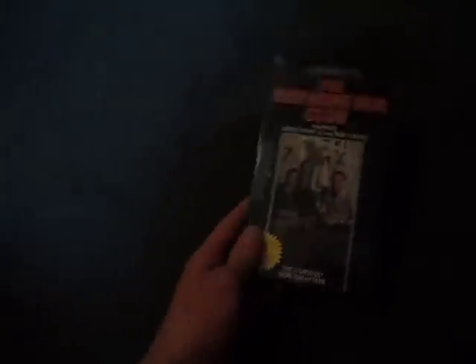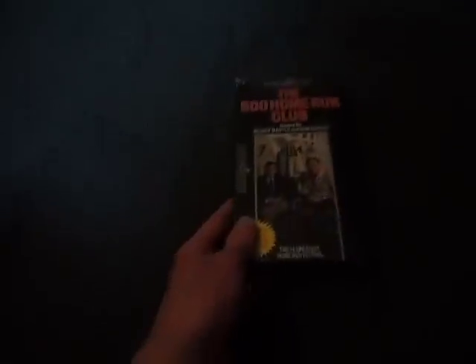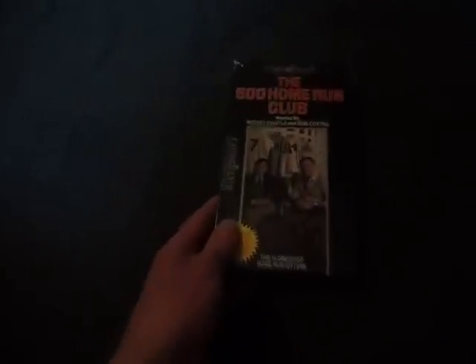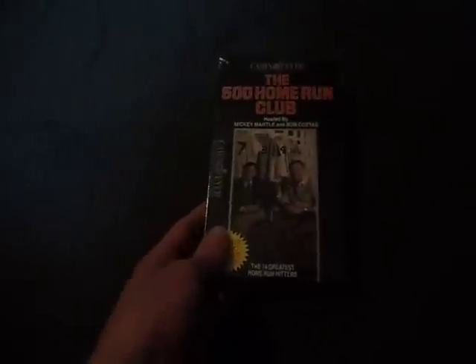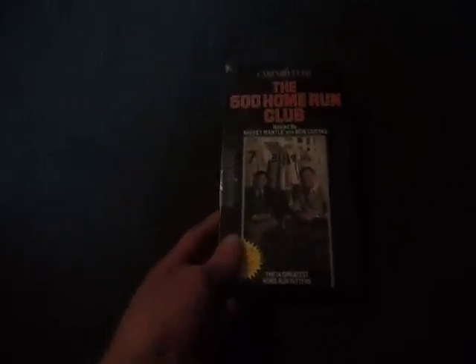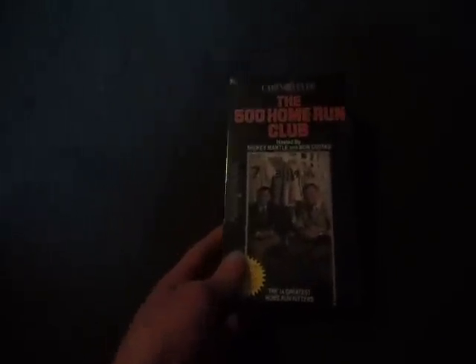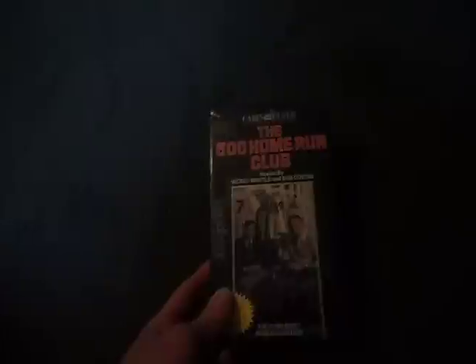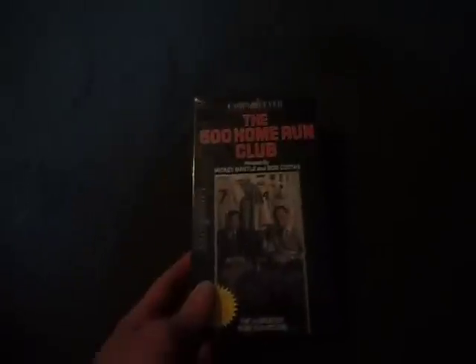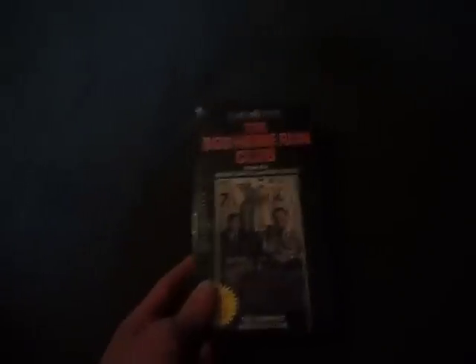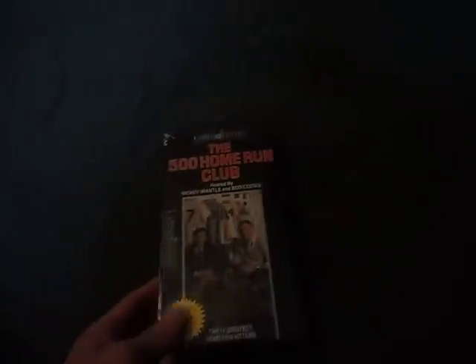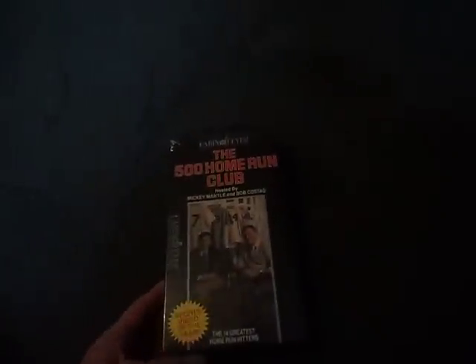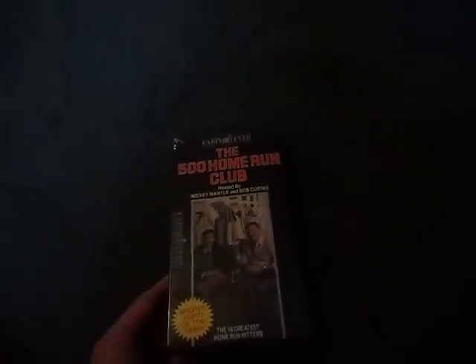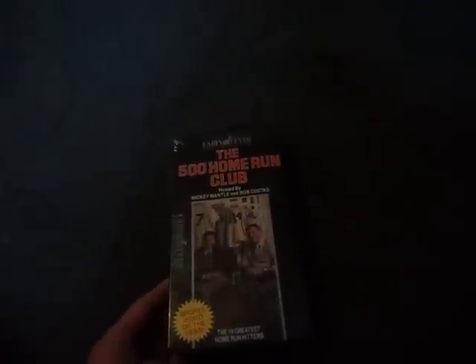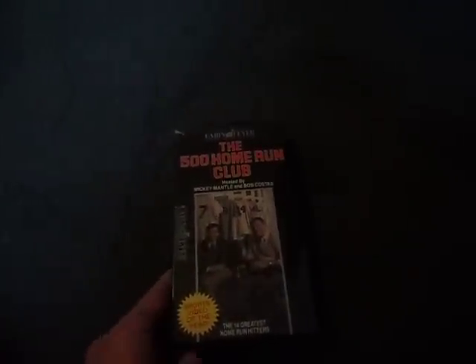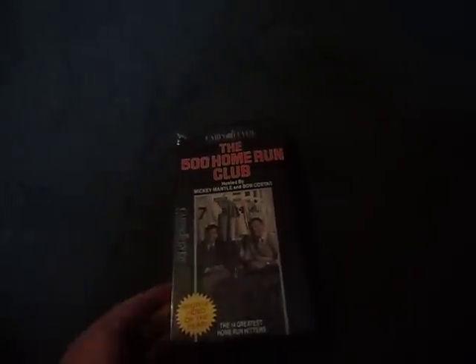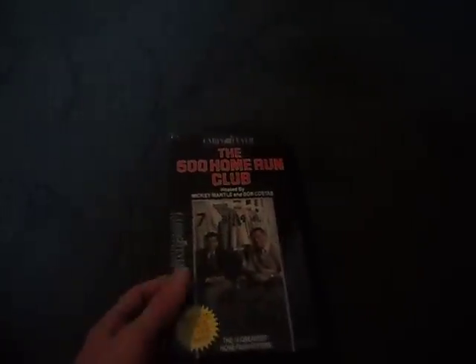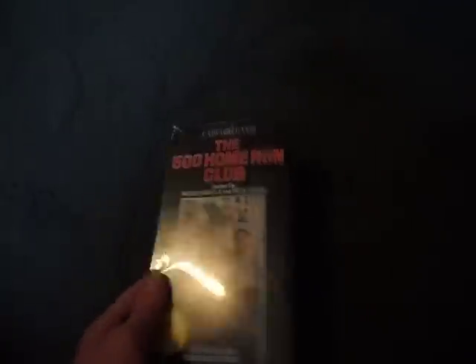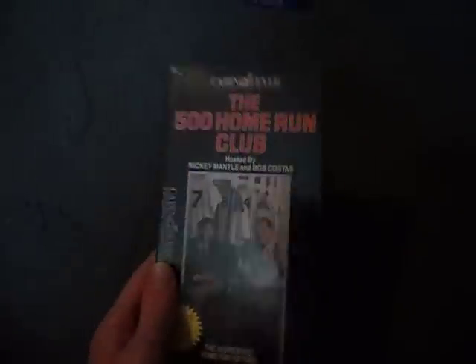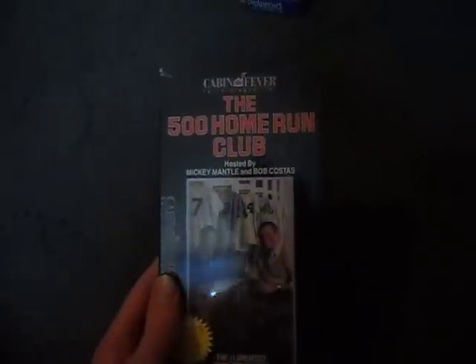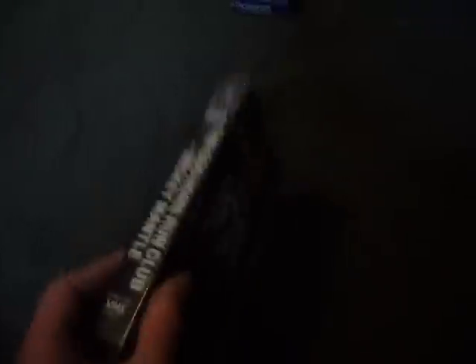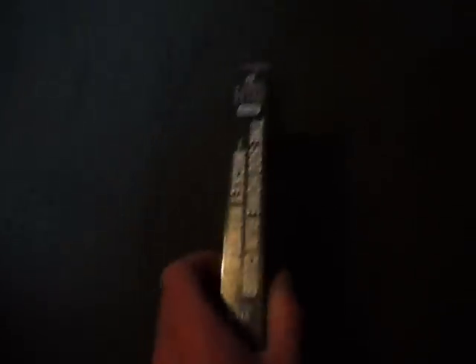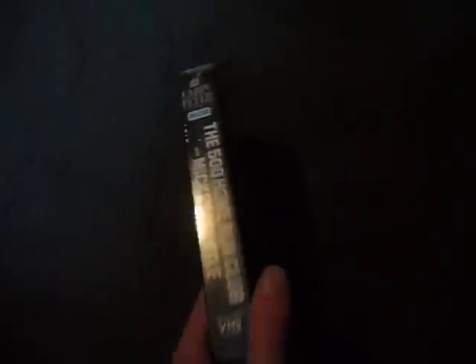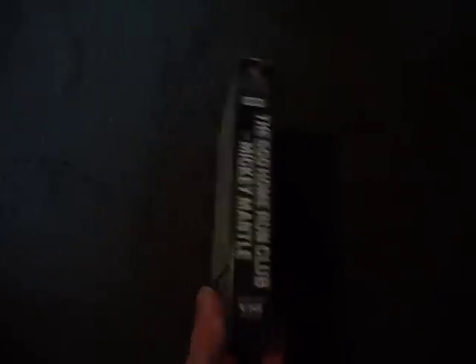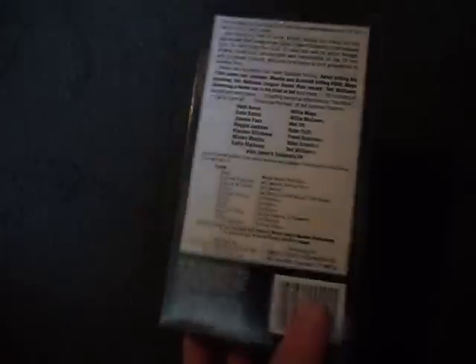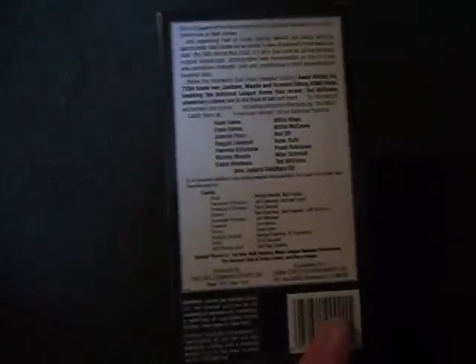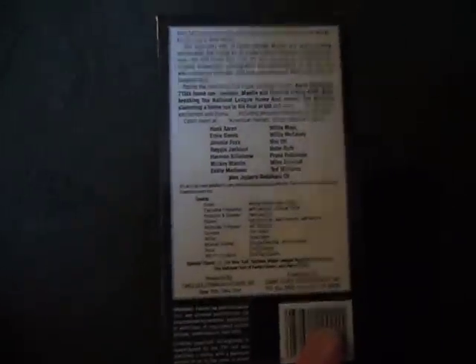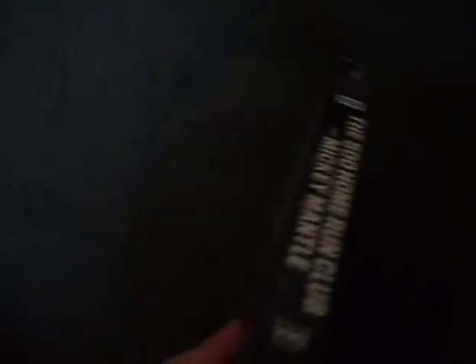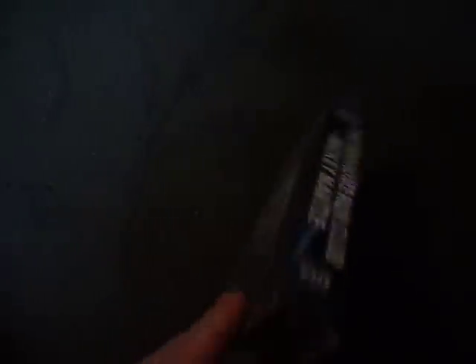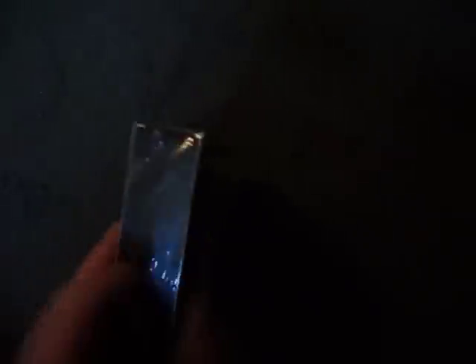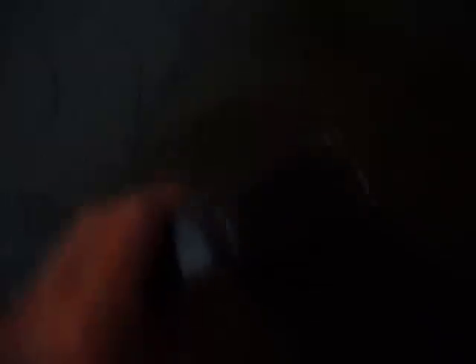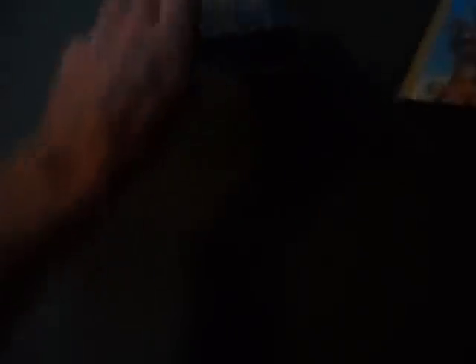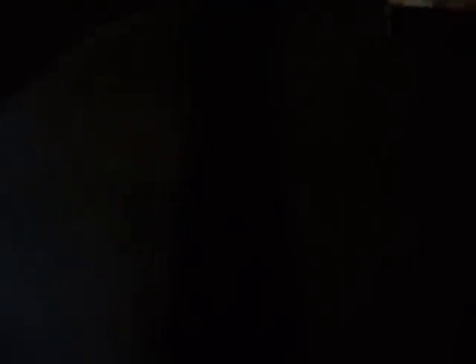There's a movie called The 500 Home Run Club. It's a baseball movie, so I picked it up because that's a sport I'm pretty interested in. Here's the front, spine, the back, and the other spine. All brand new, so that's pretty good.